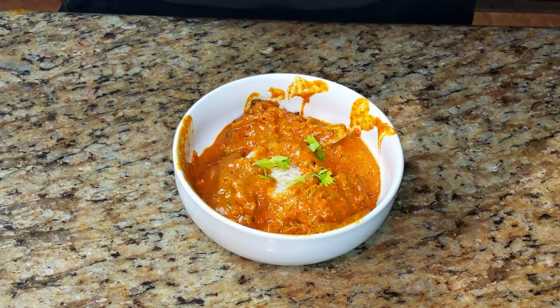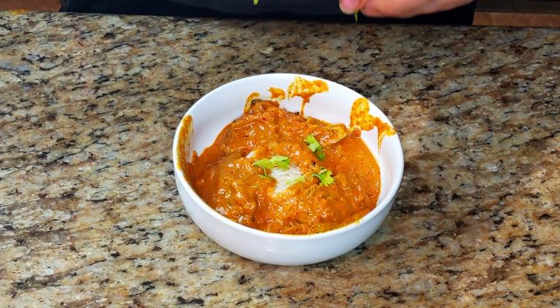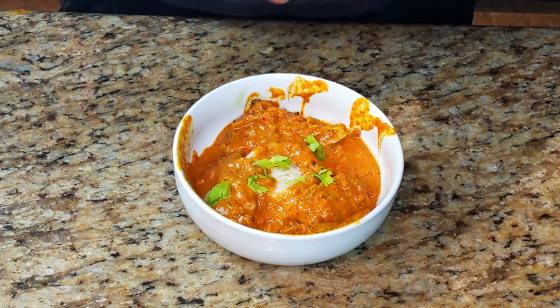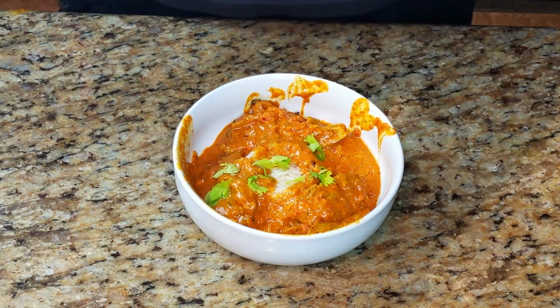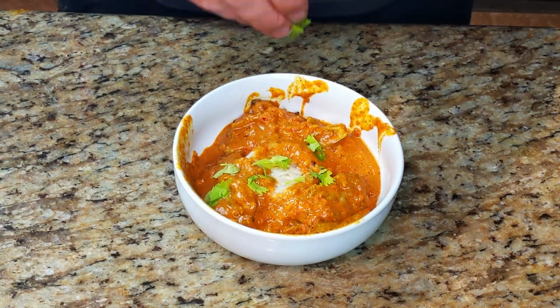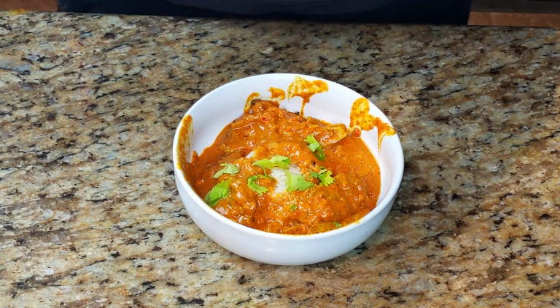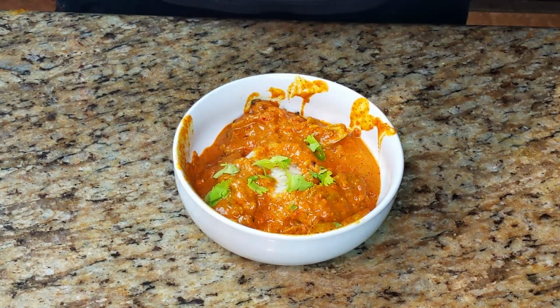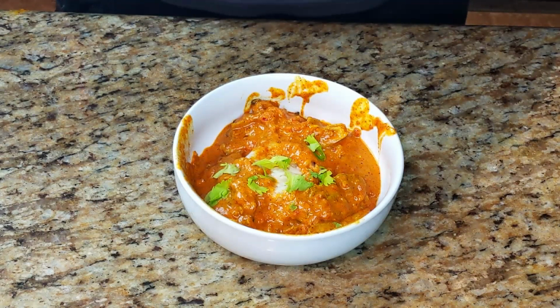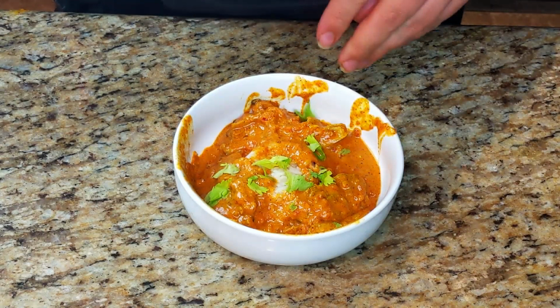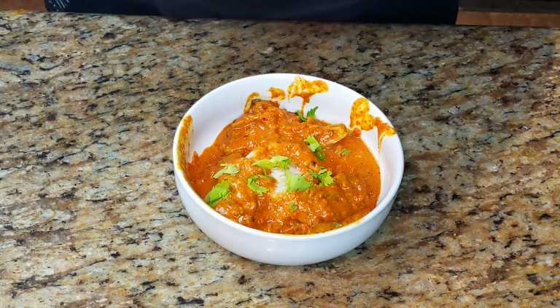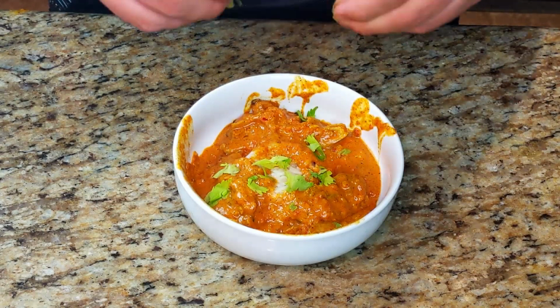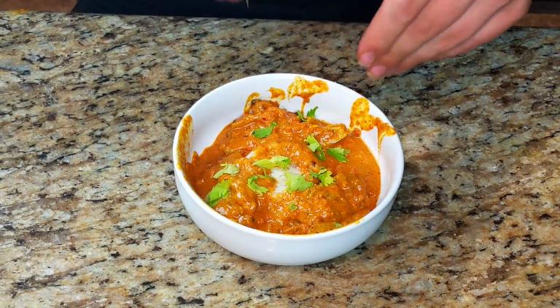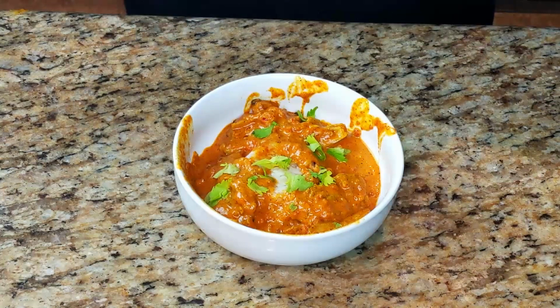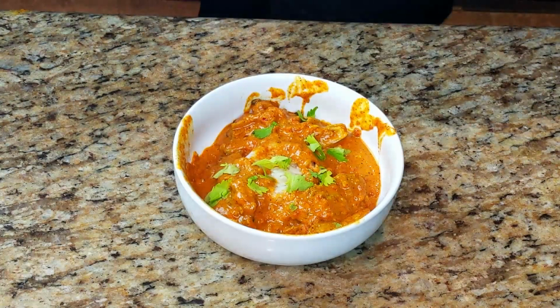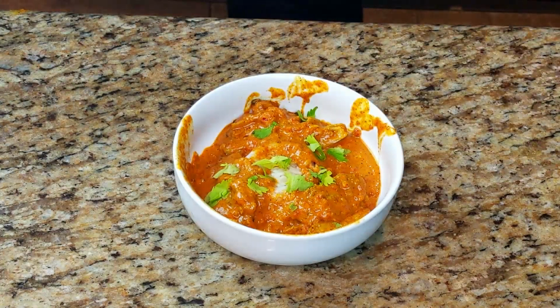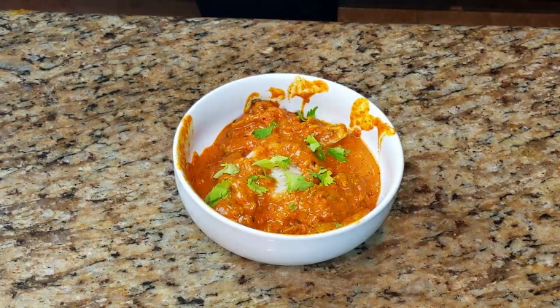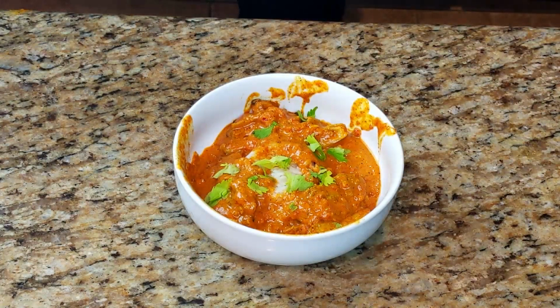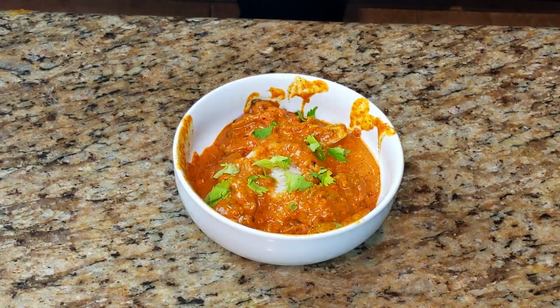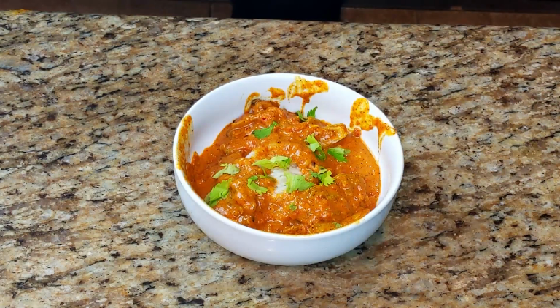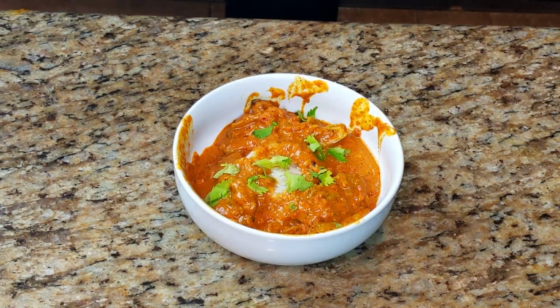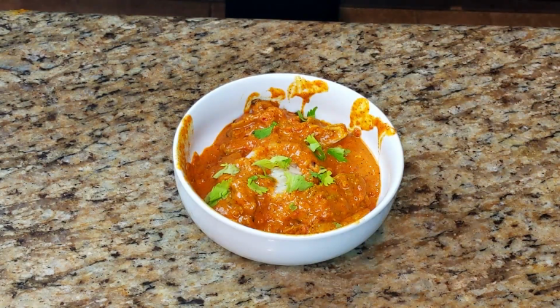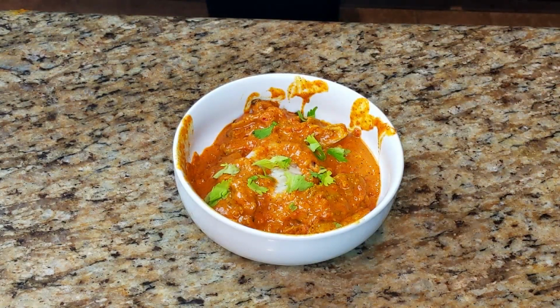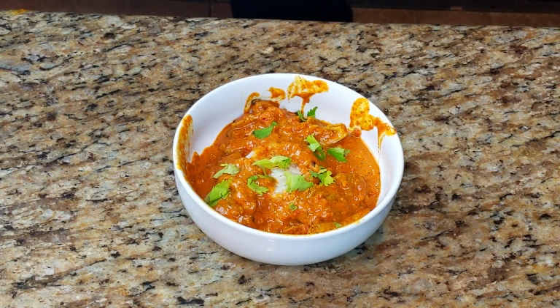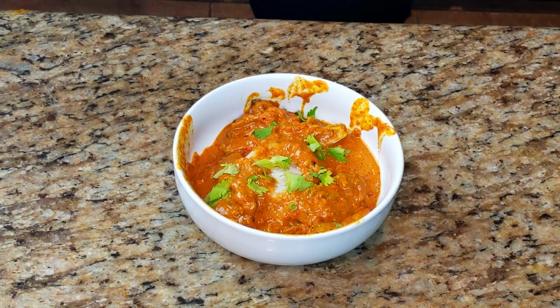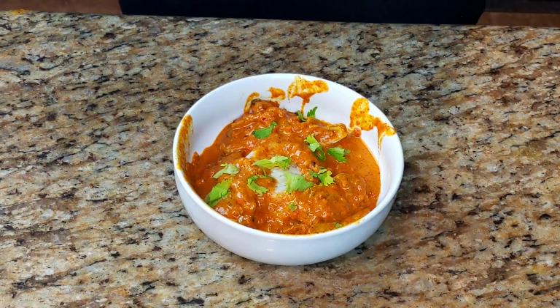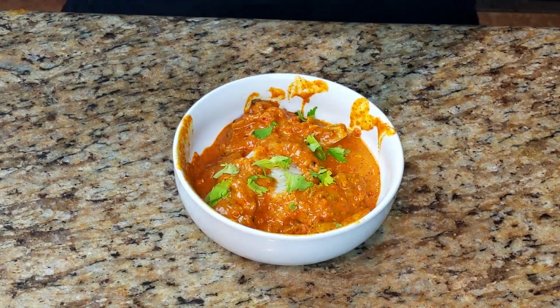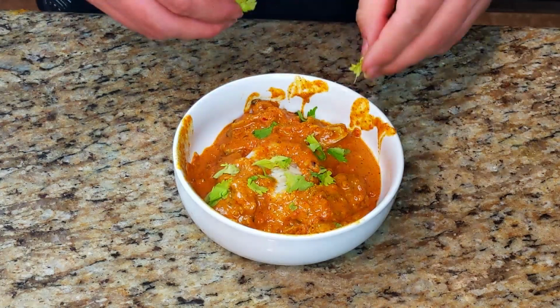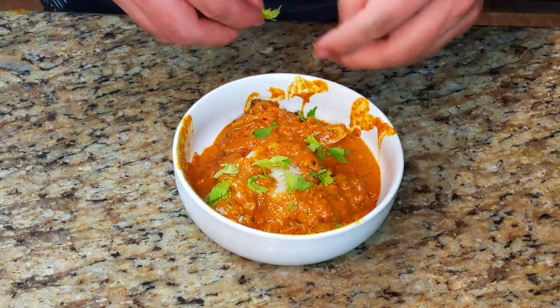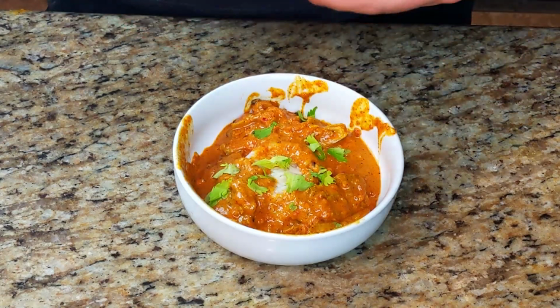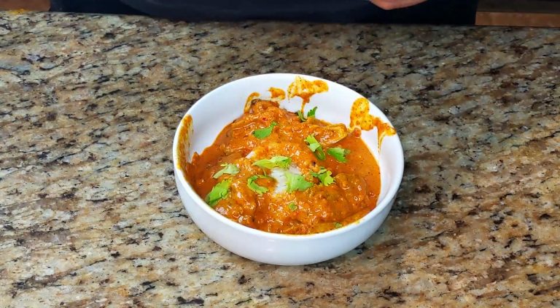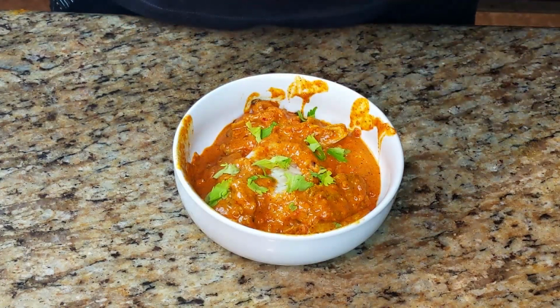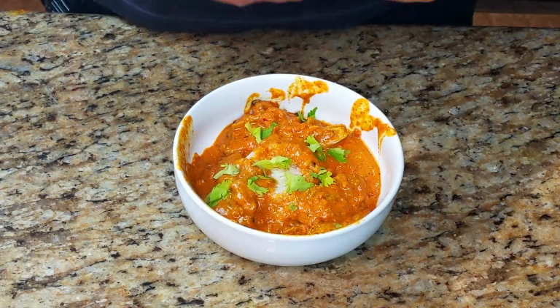Thank you guys so much for watching this video. I really hope you enjoyed it, and I hope you continue watching. Please let me know in the comments below what I should cook next time. And if you did enjoy, make sure to leave a like and subscribe — it really helps out.